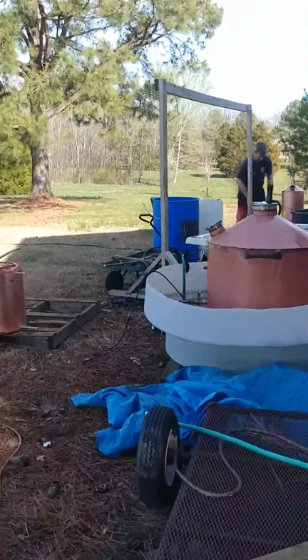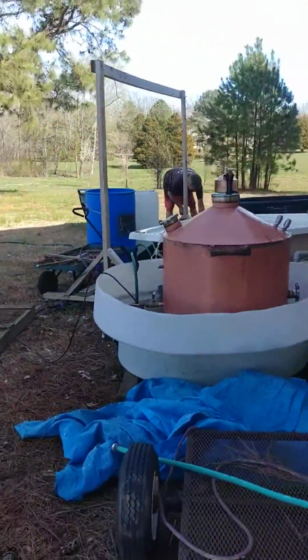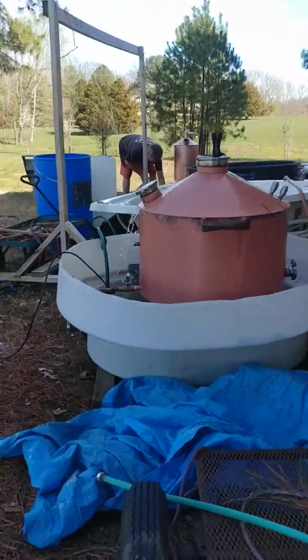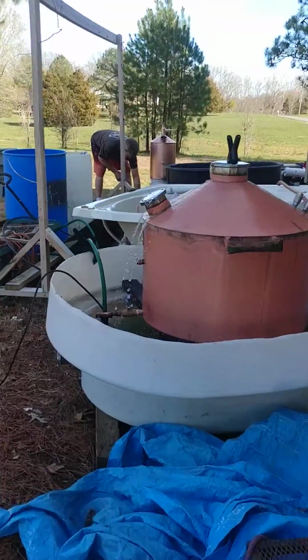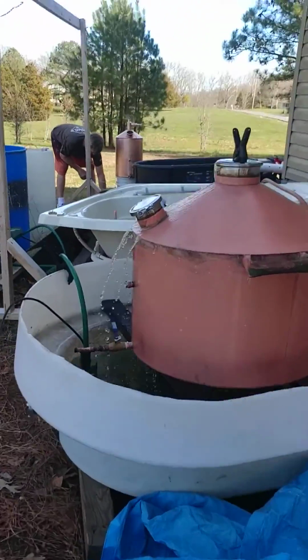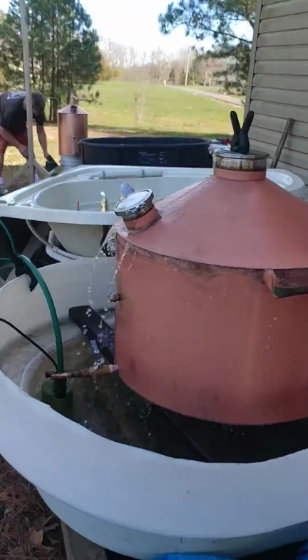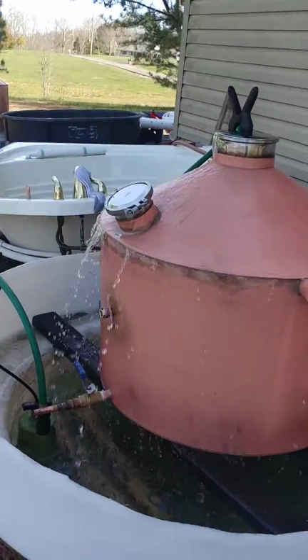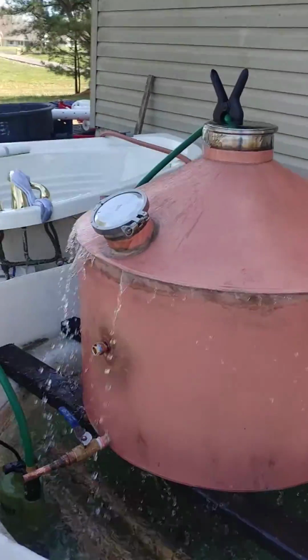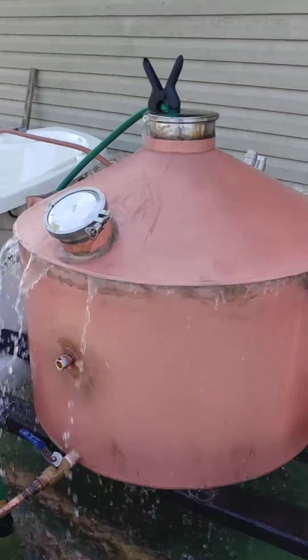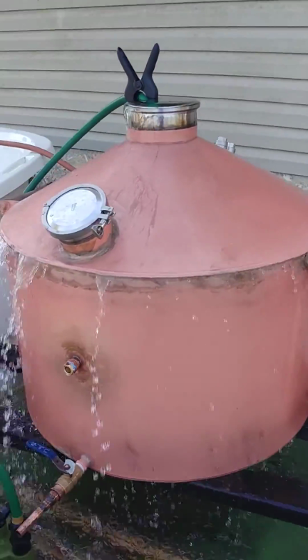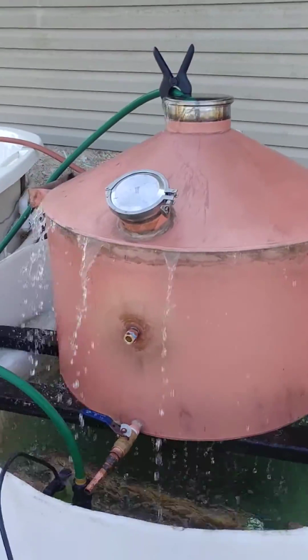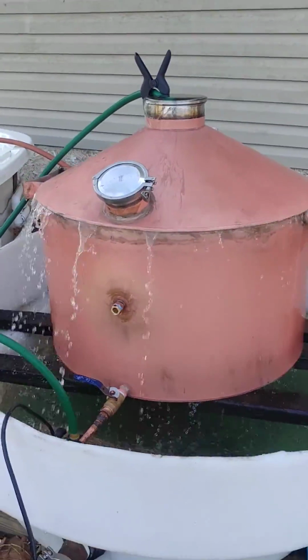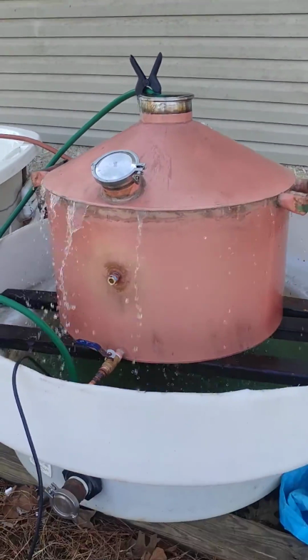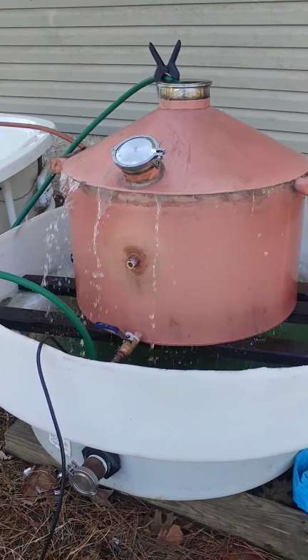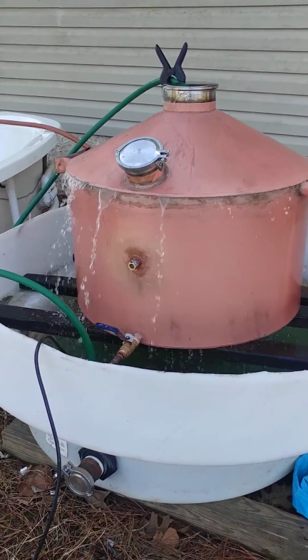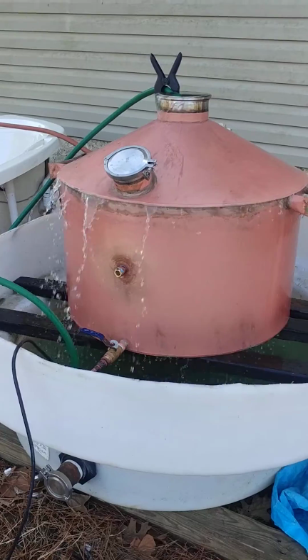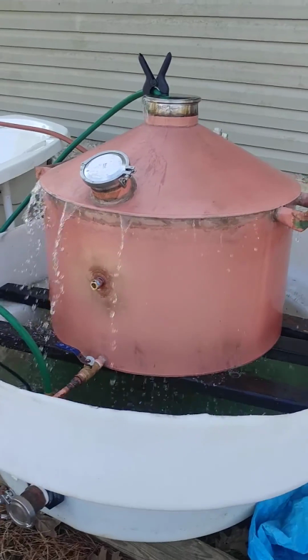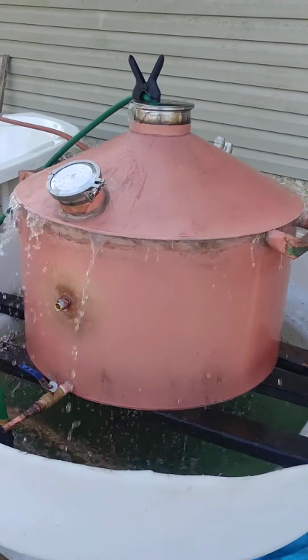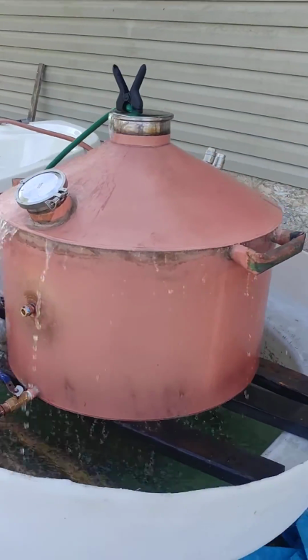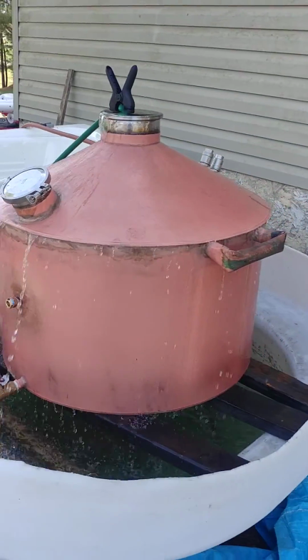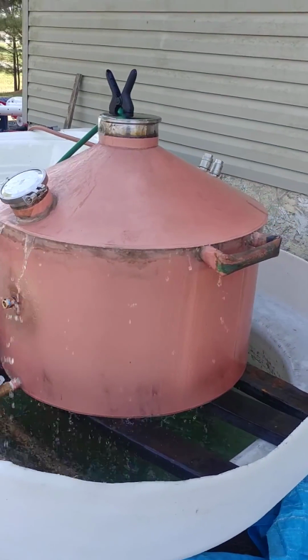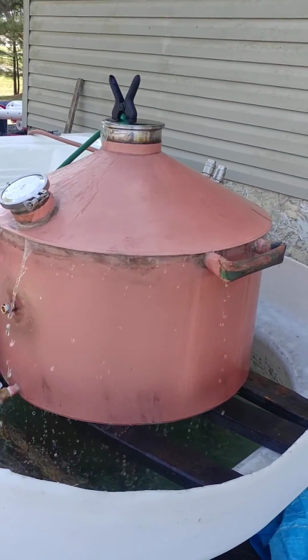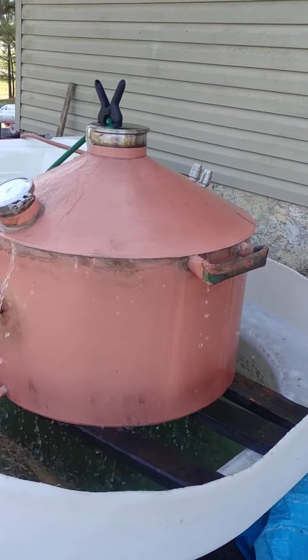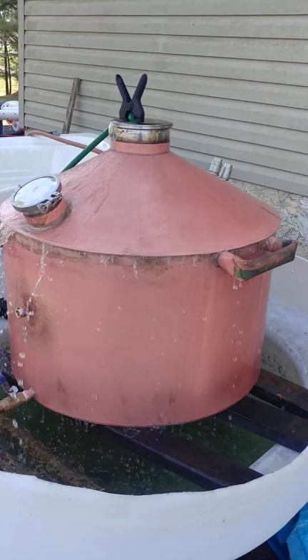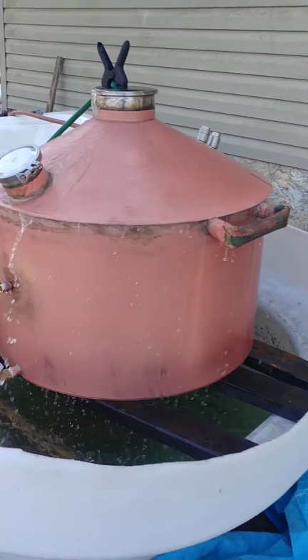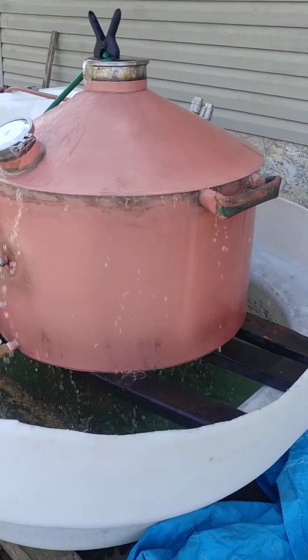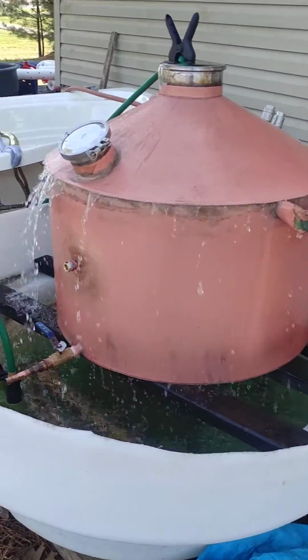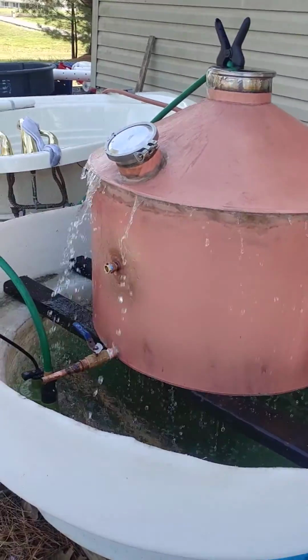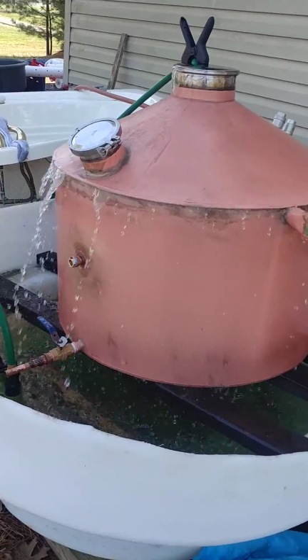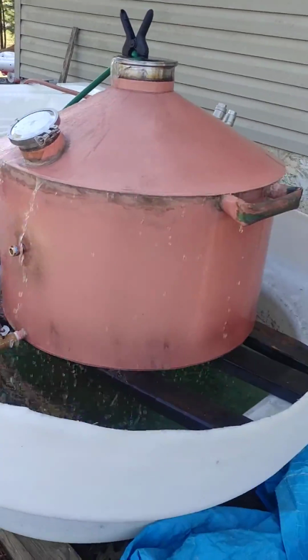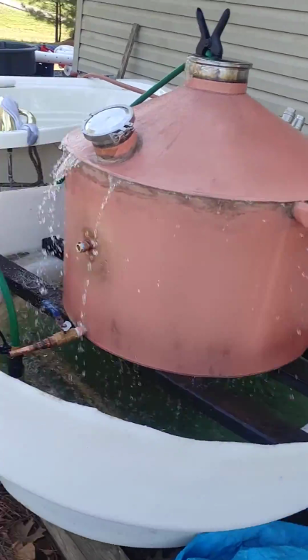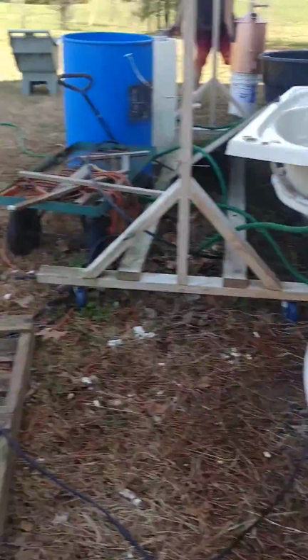This is a citric acid bath with a recirculation pump, as you can see. That's the 58-gallon can that's going on. It is electric or gas — you put a cap on and you don't have to have the element. It's so damn heavy we had to put handles on it.